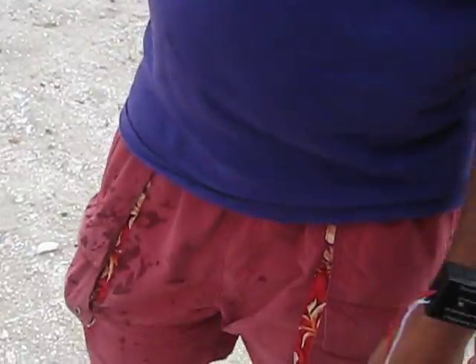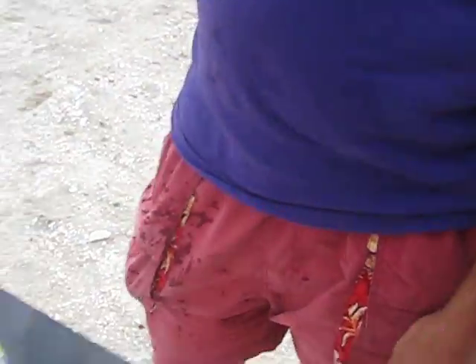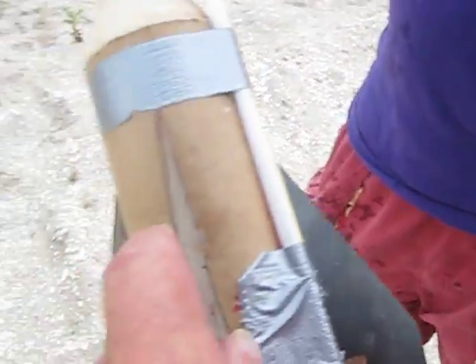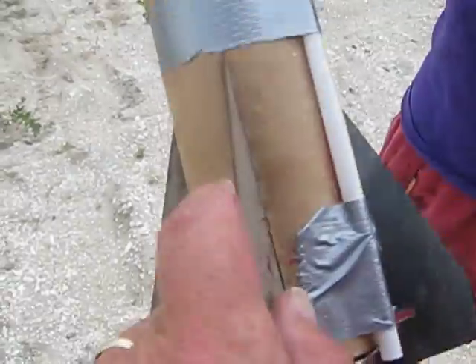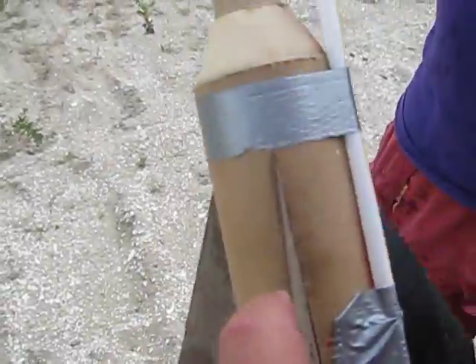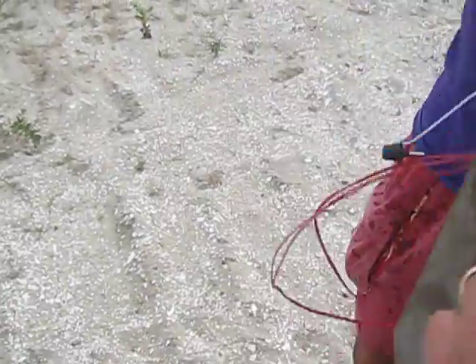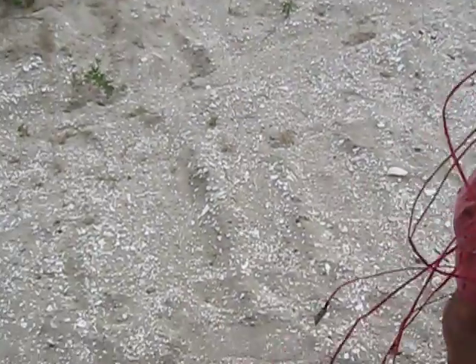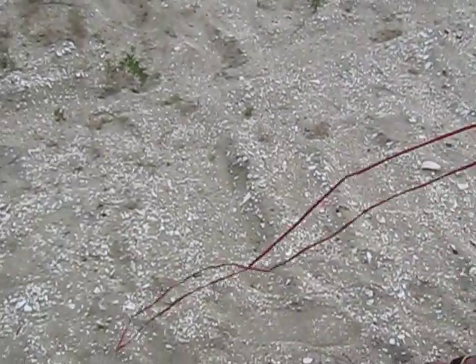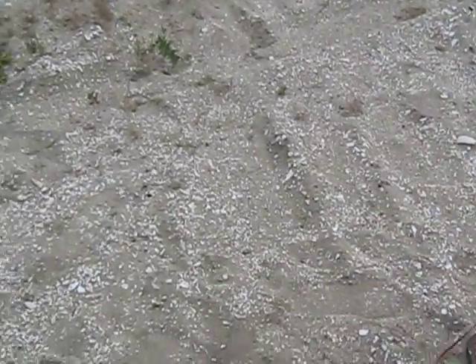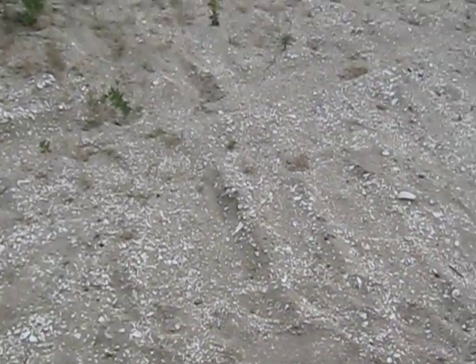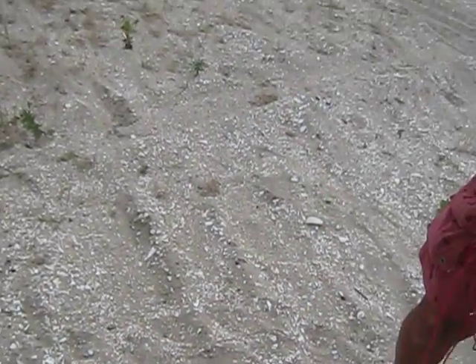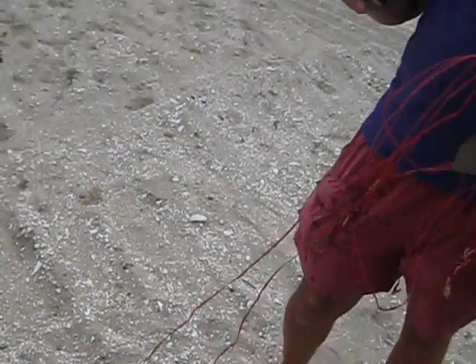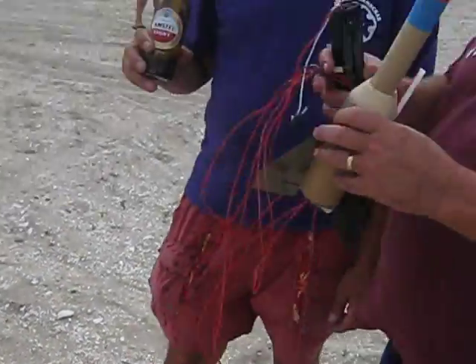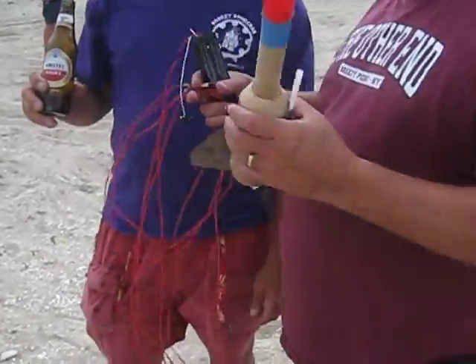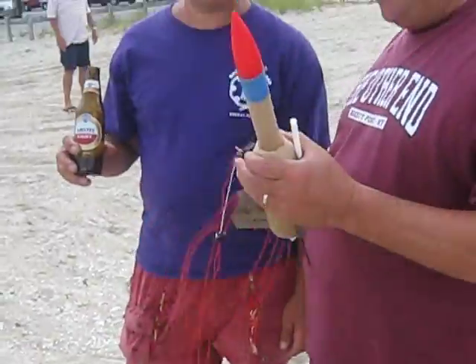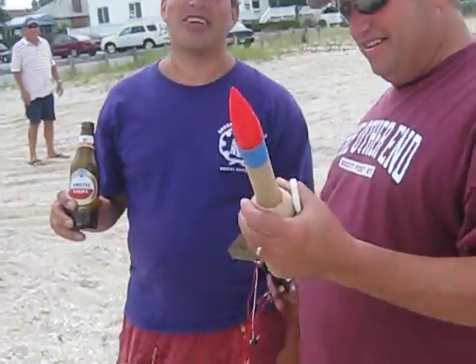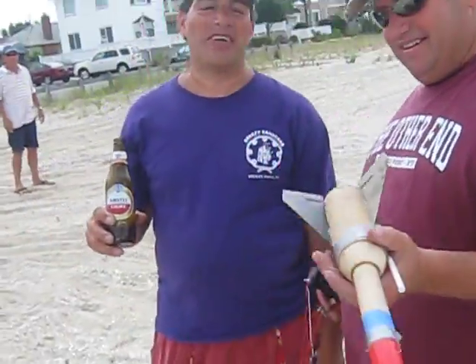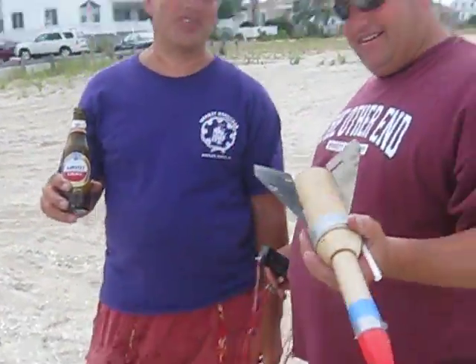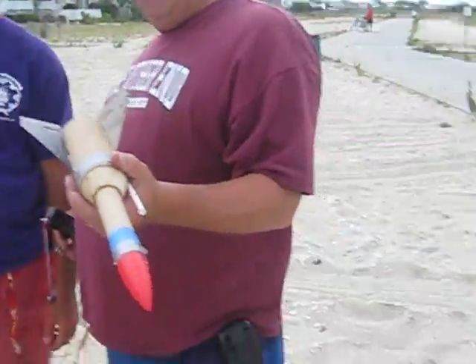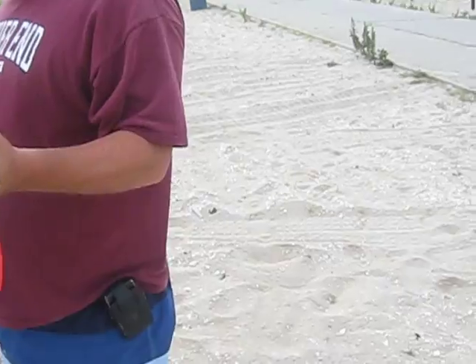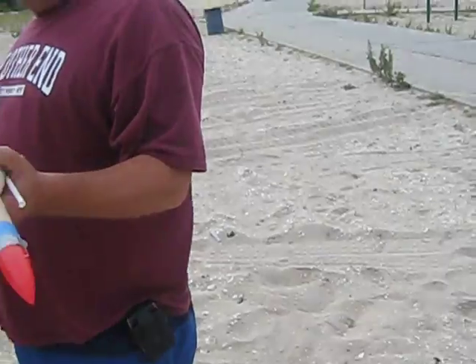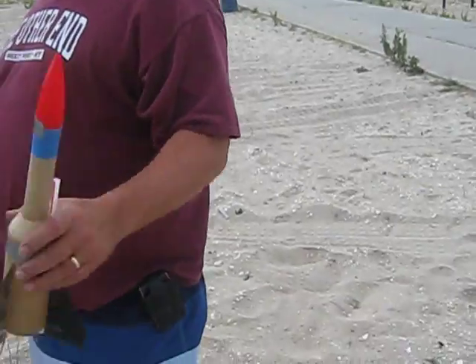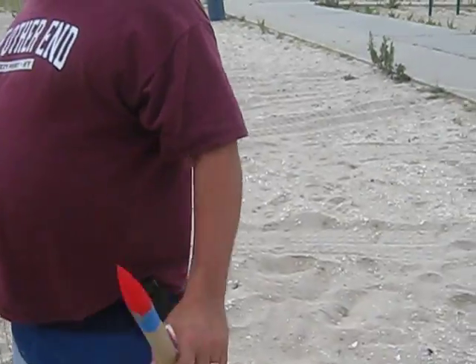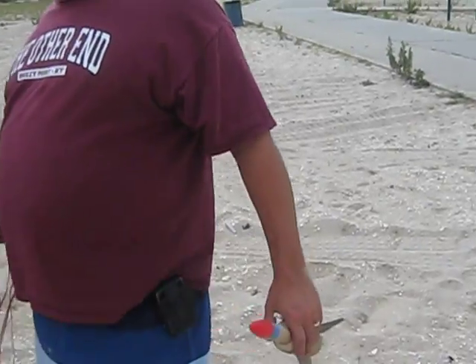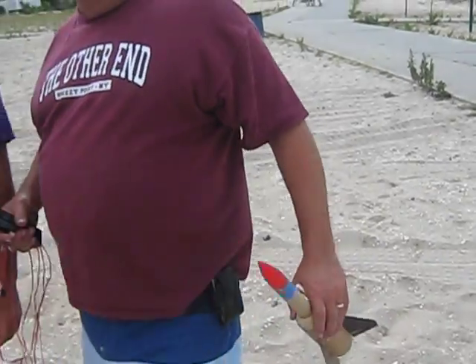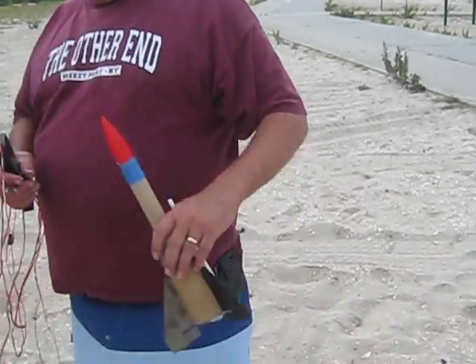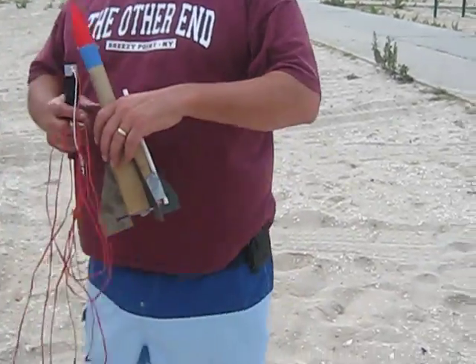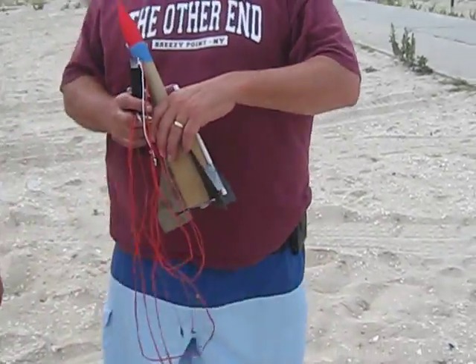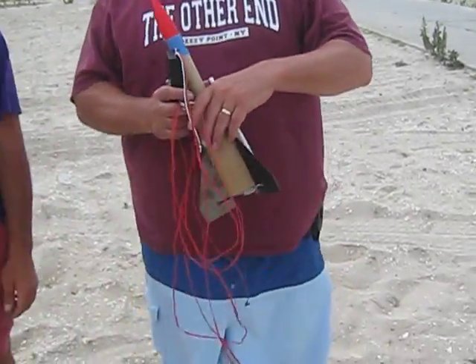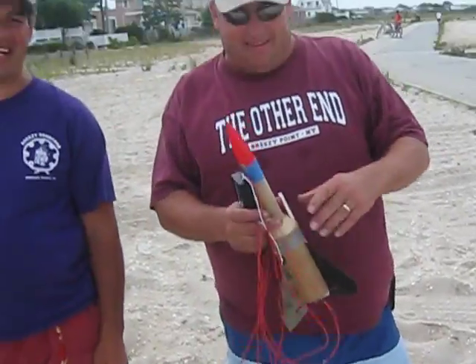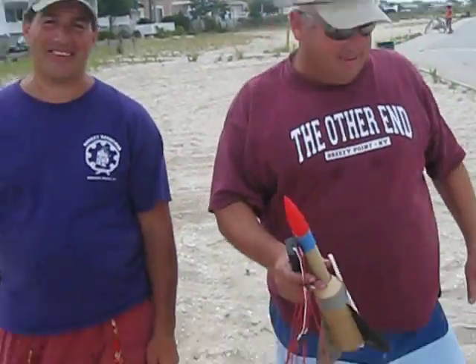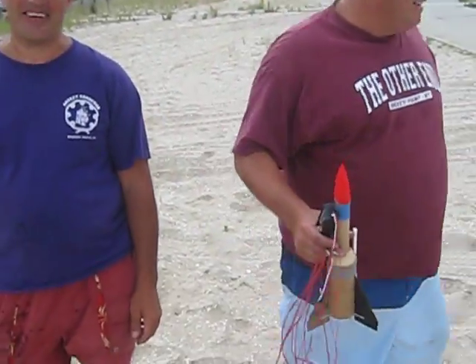Good thing we didn't have it on the deck. It didn't even lift — it was too heavy. Too heavy. Wouldn't have gone anywhere. It was too heavy.